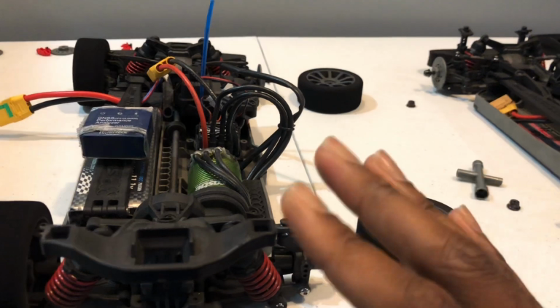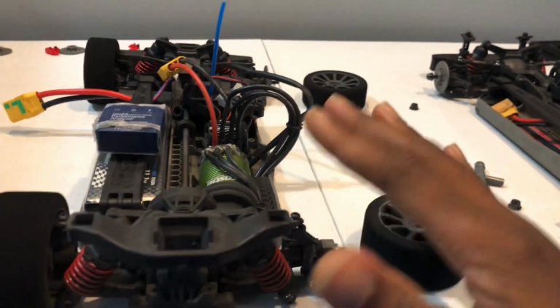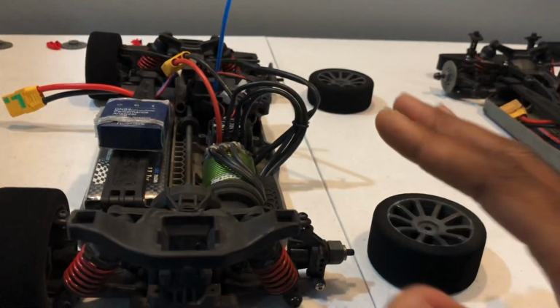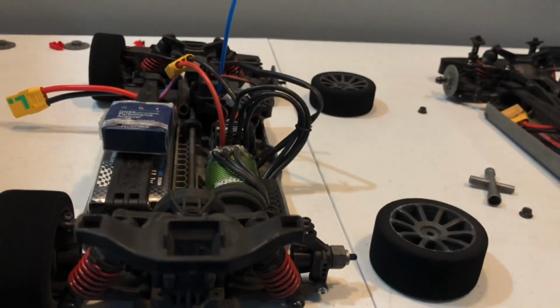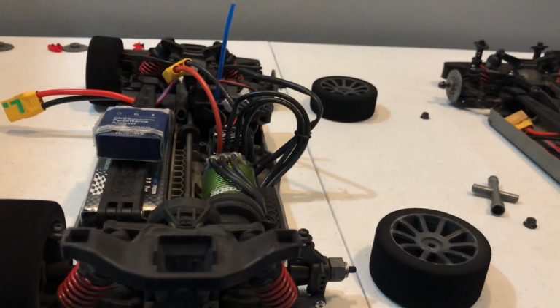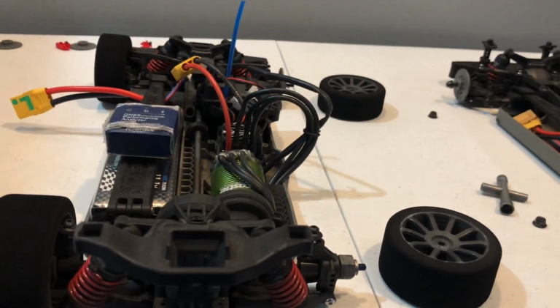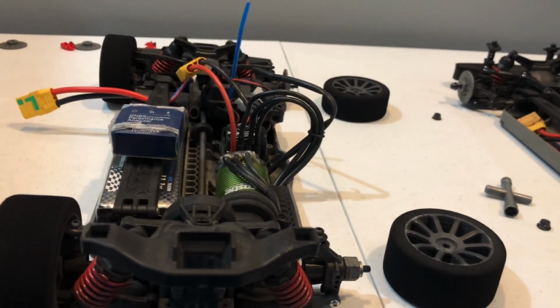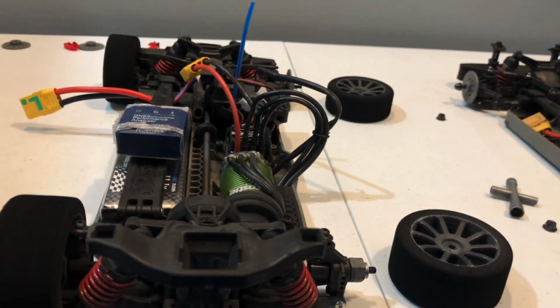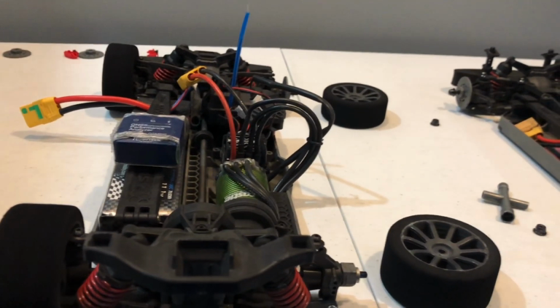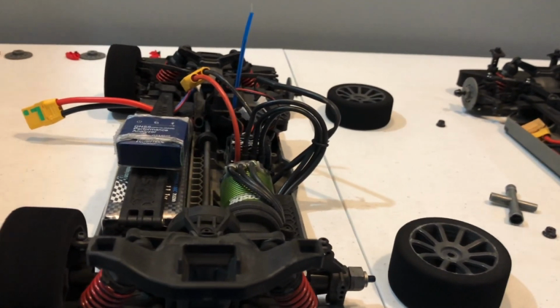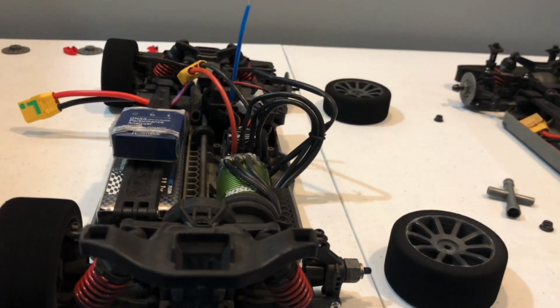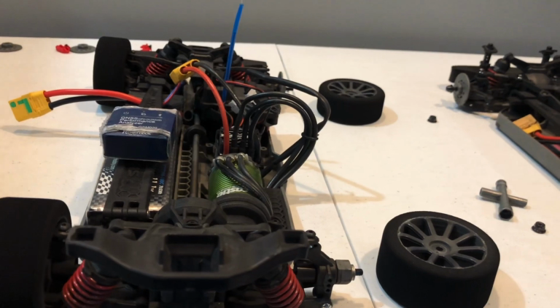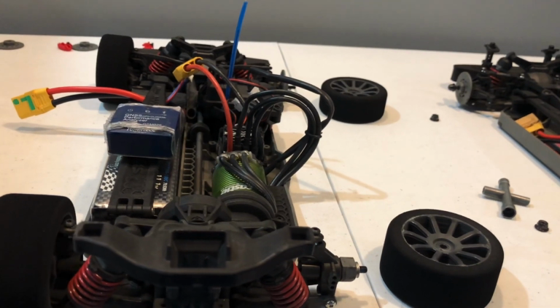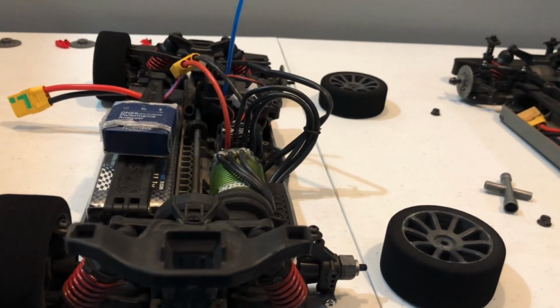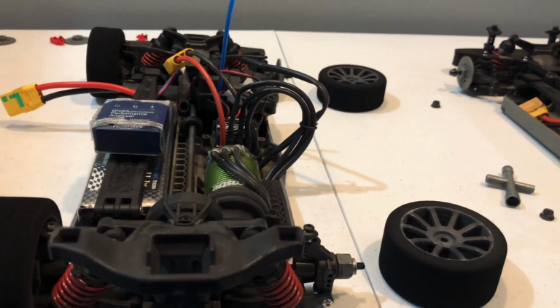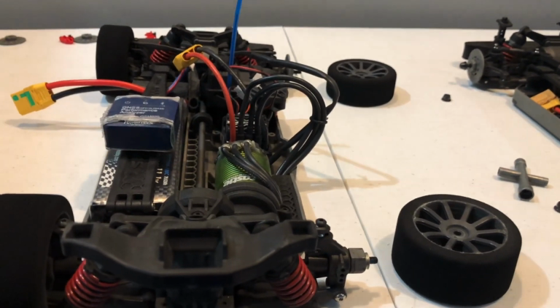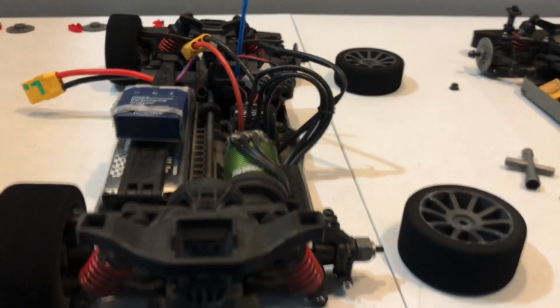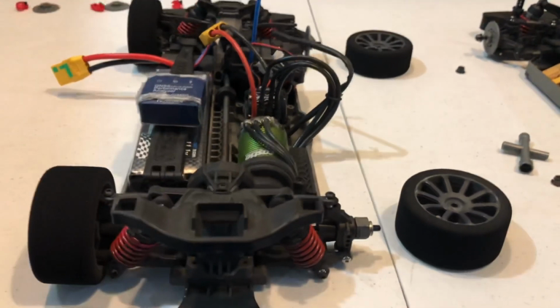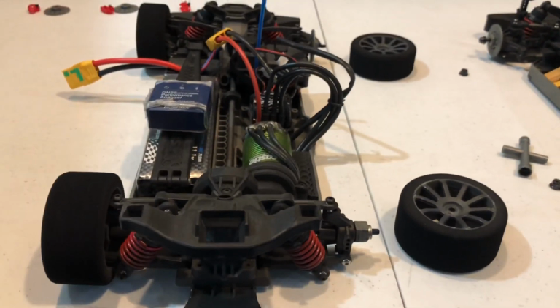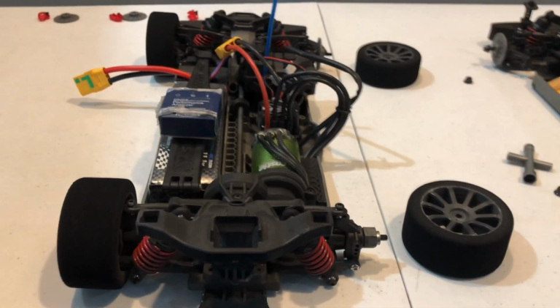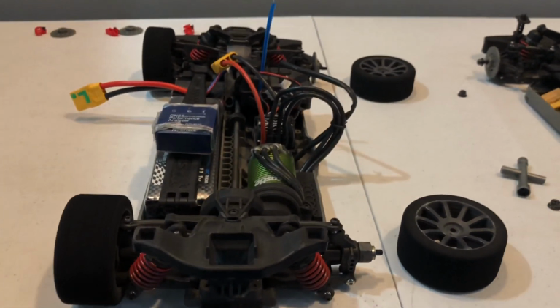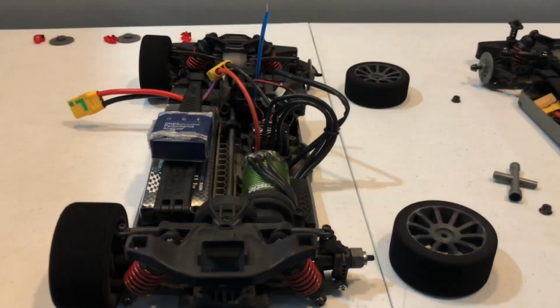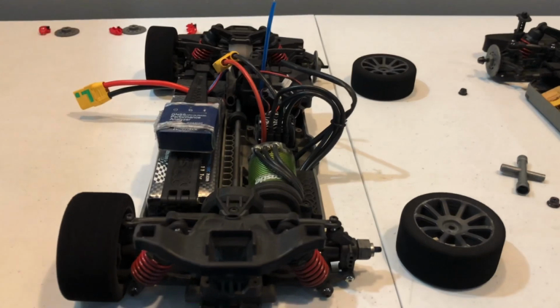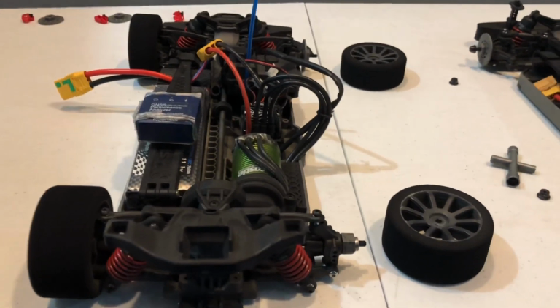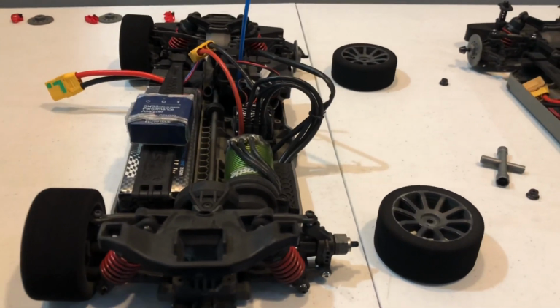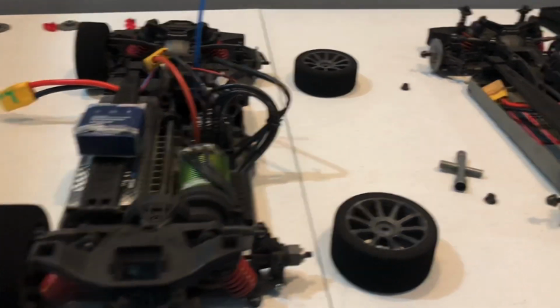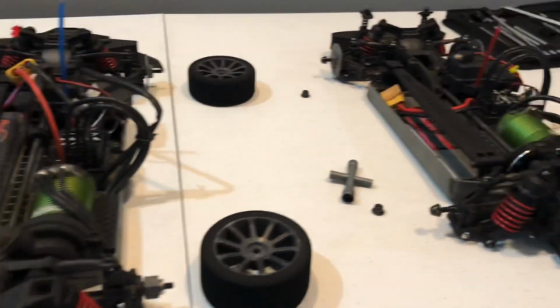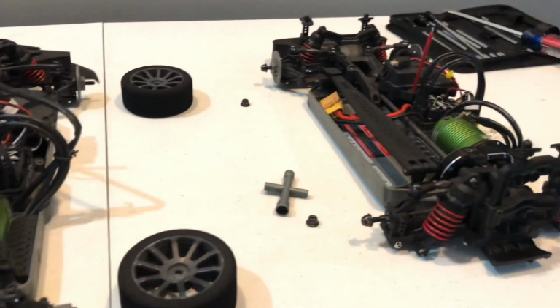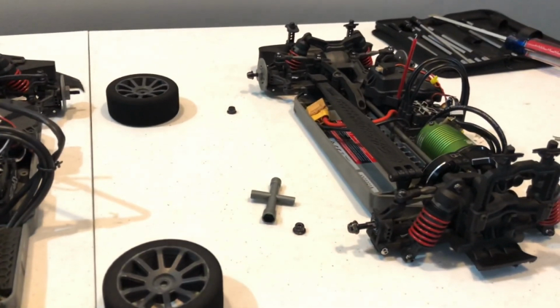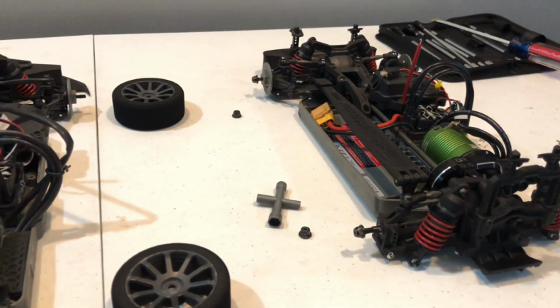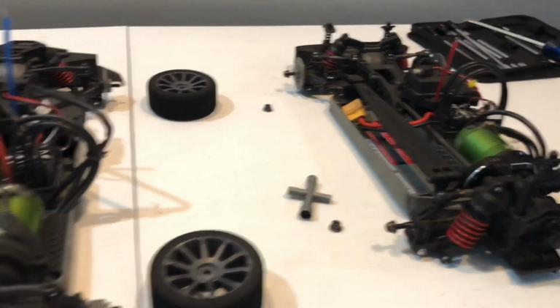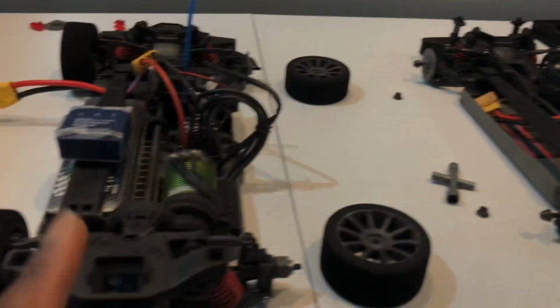Especially the longer wheelbase — it seems so much more stable. With the stock body it handled pretty well. We'll see as I keep testing and pushing the car a bit more, but I'm gonna show you a quick video of me running this car.